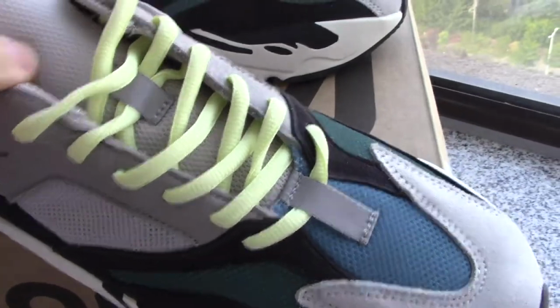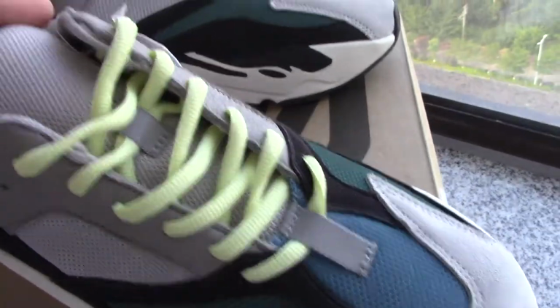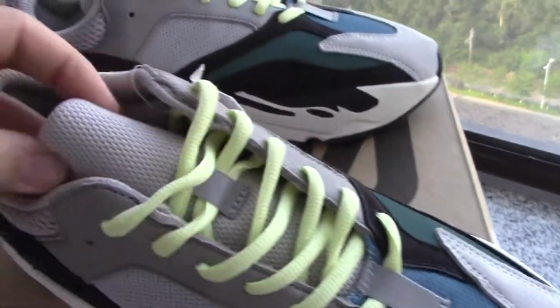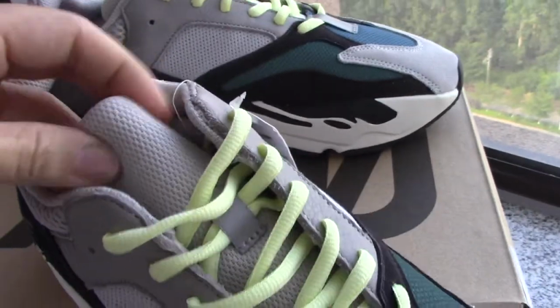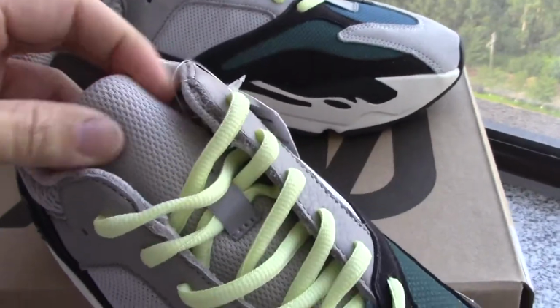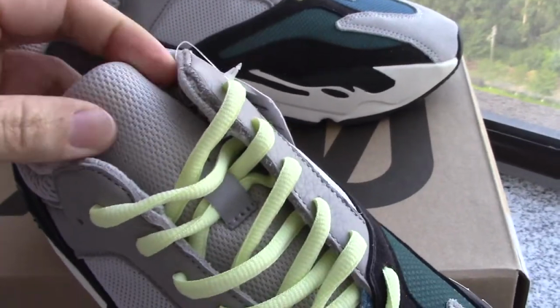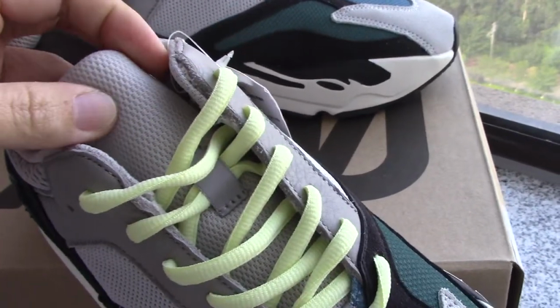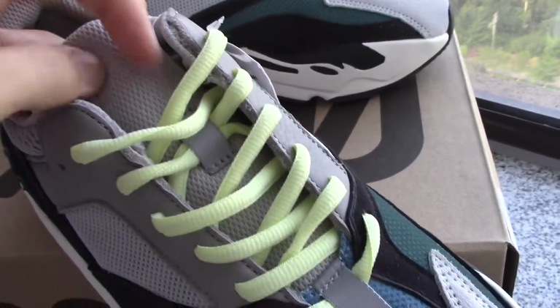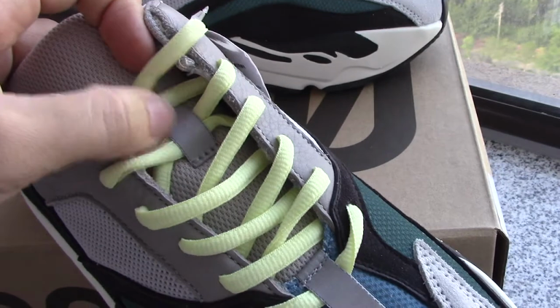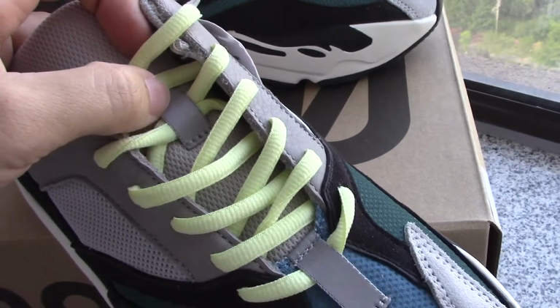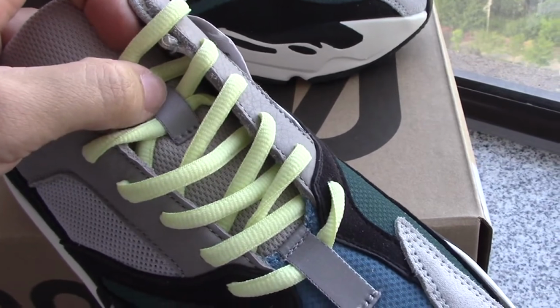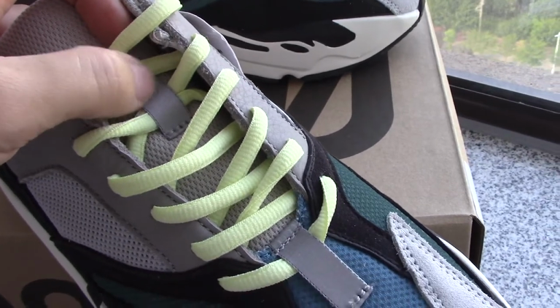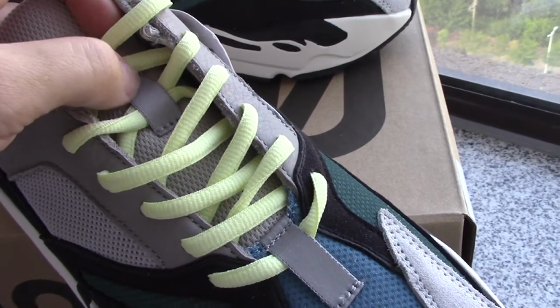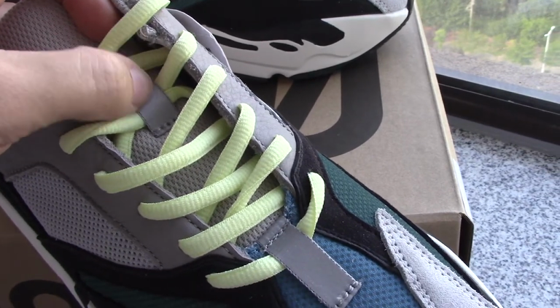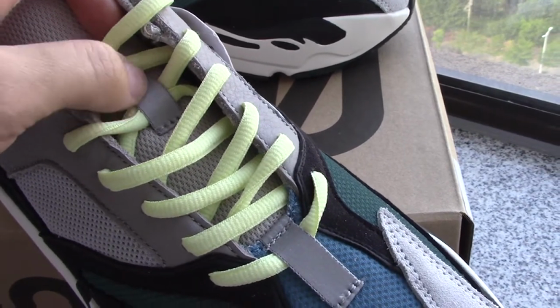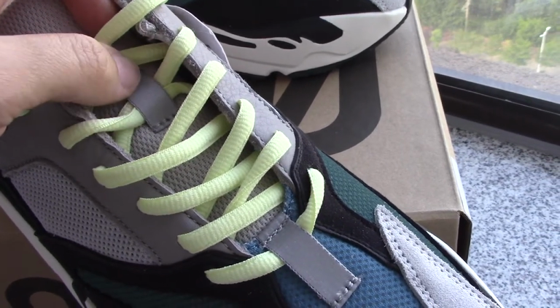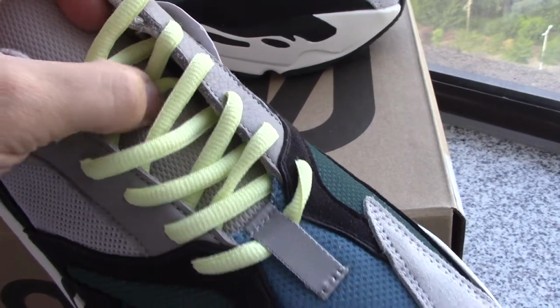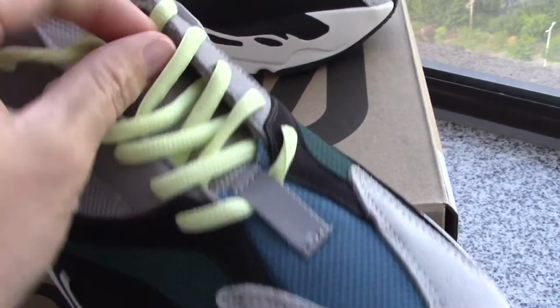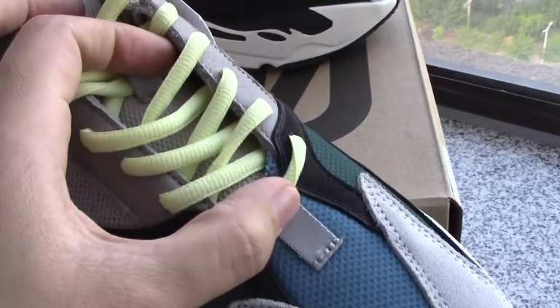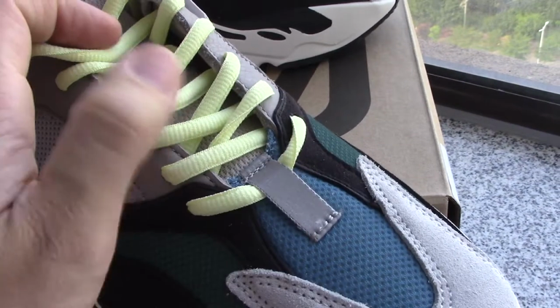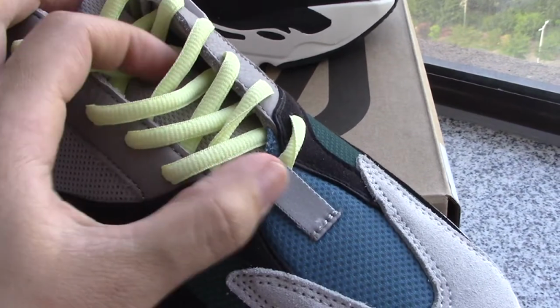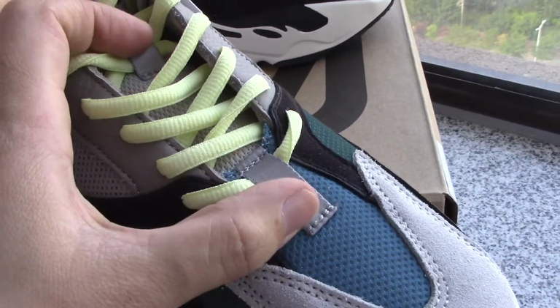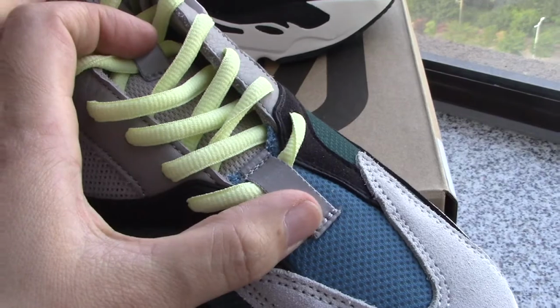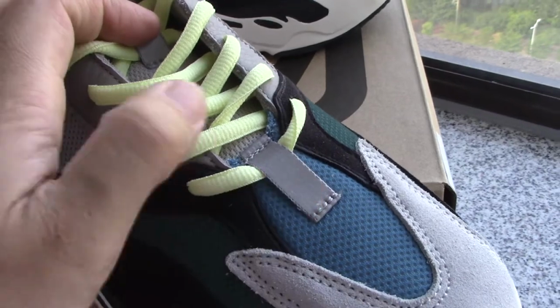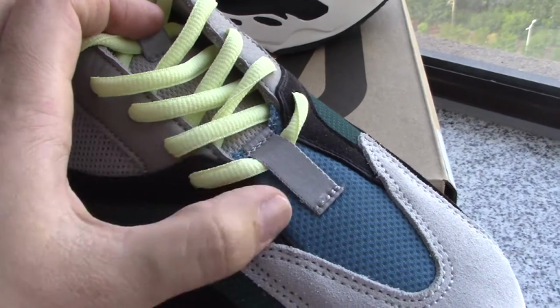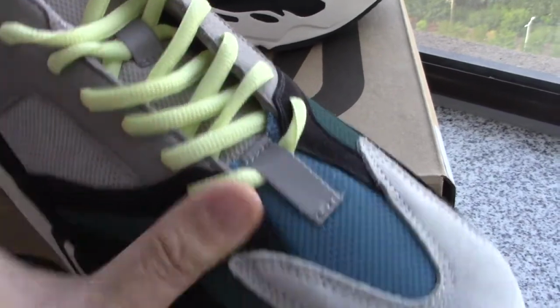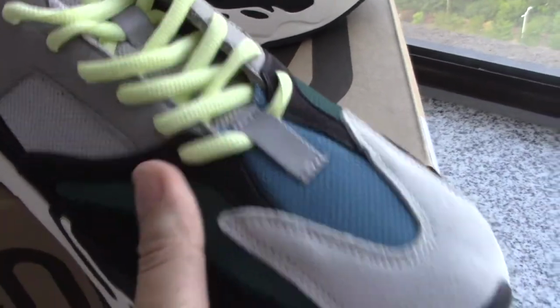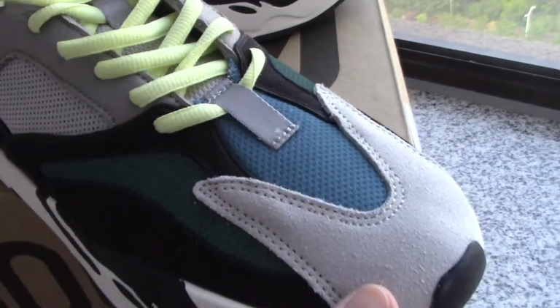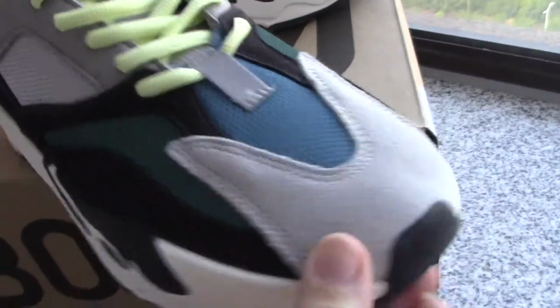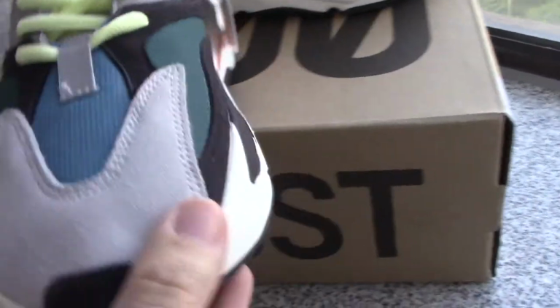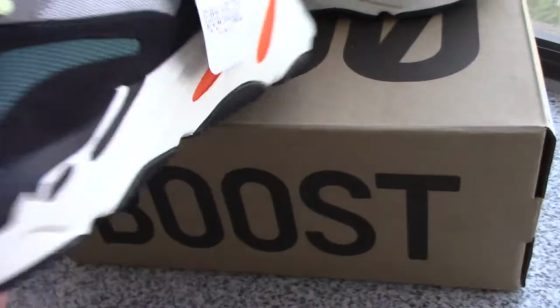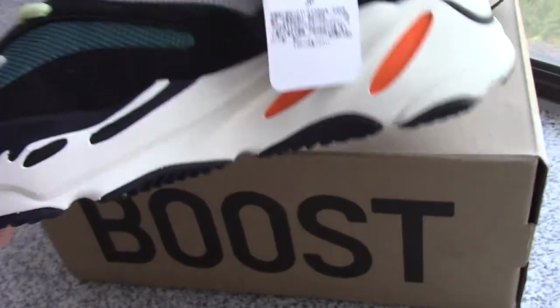And about the shoe lace, it's the yellow one. And about the shoe tongue — quite soft, you can see. And the middle part, you can see this is the net lock, both net lock here. Also it's the 3M.